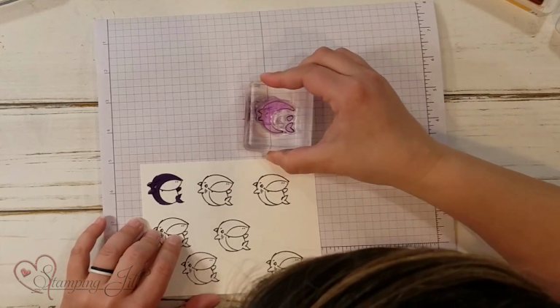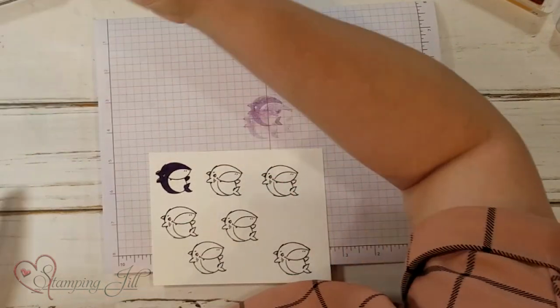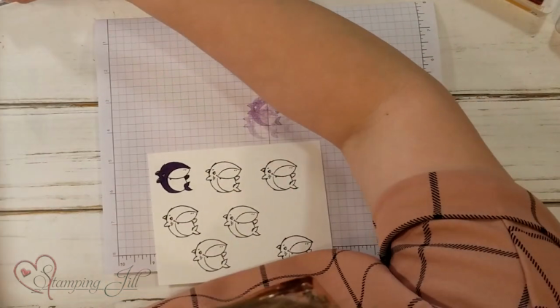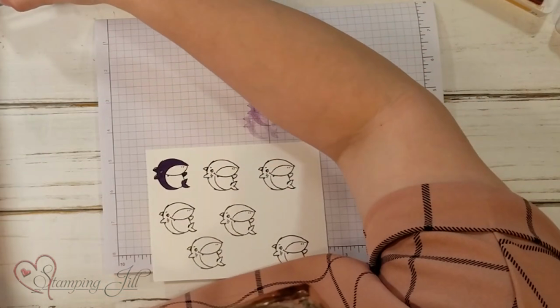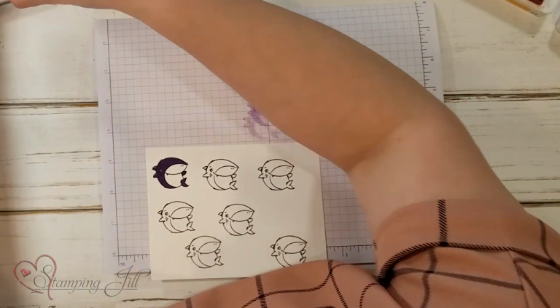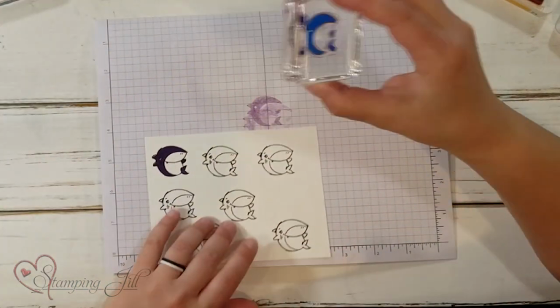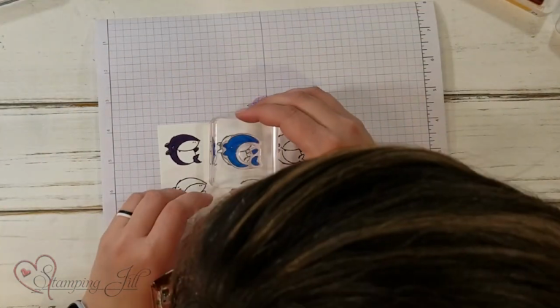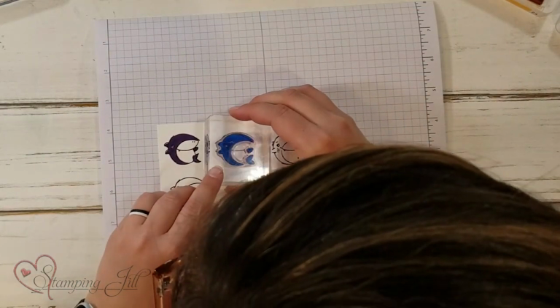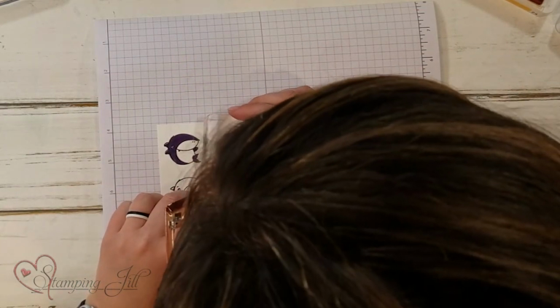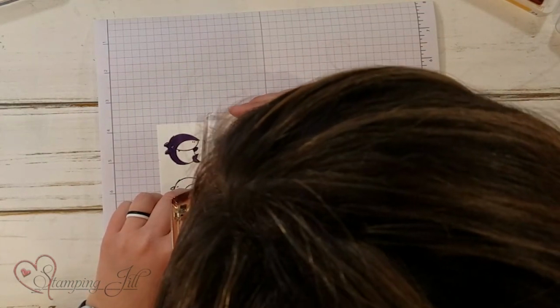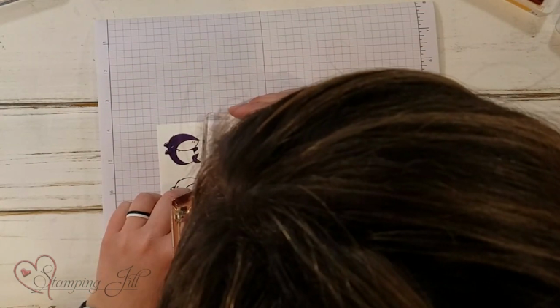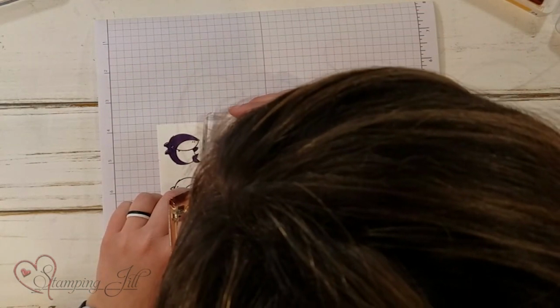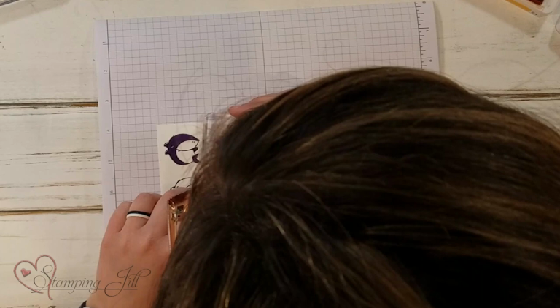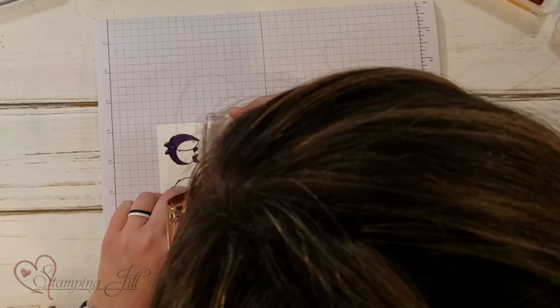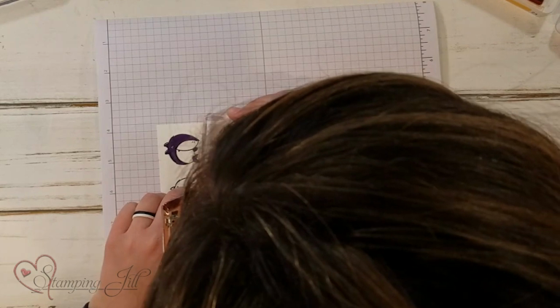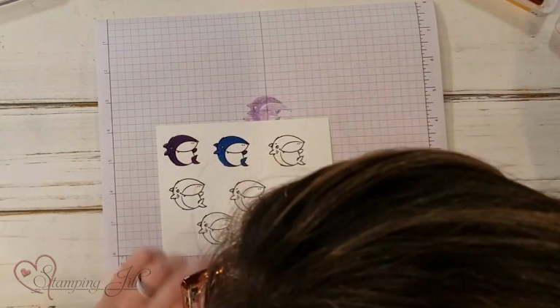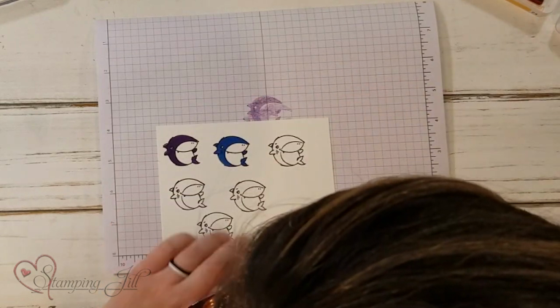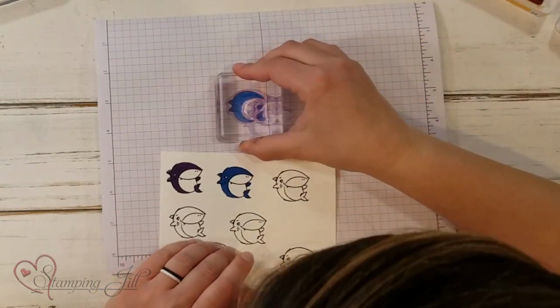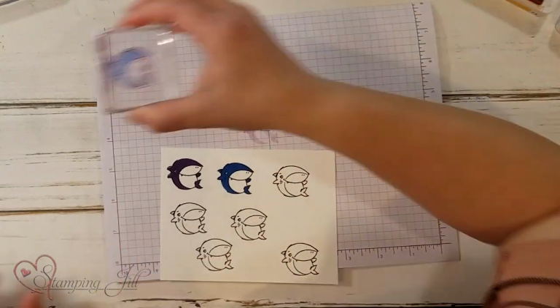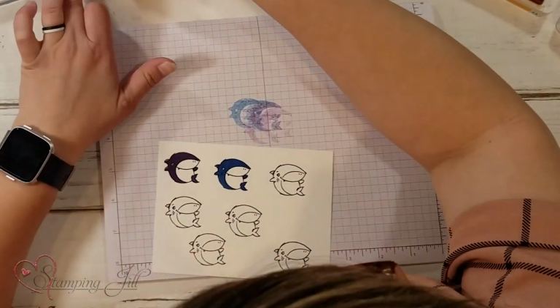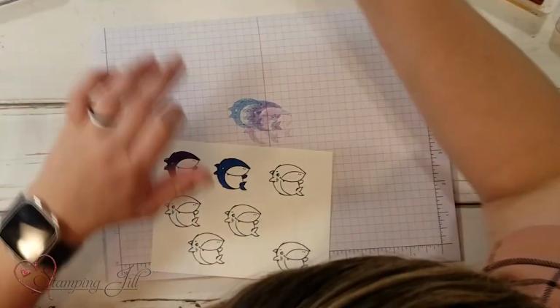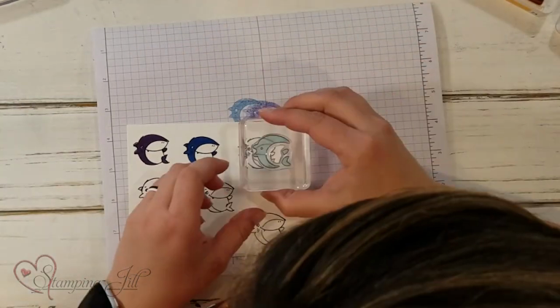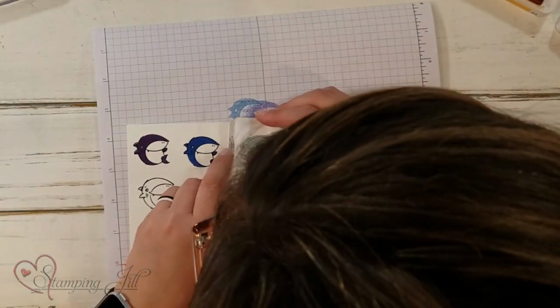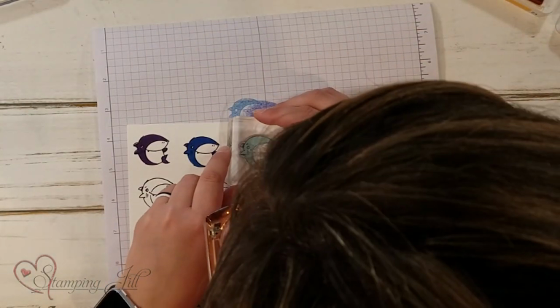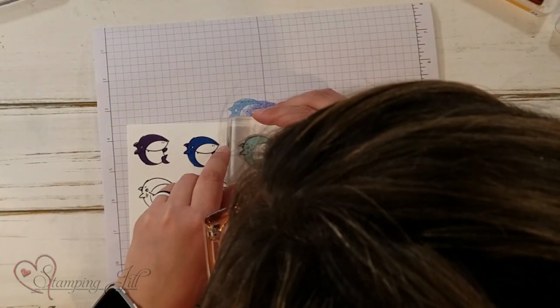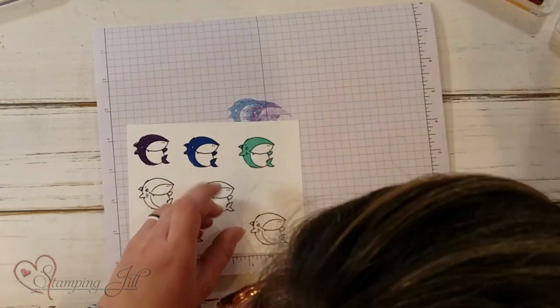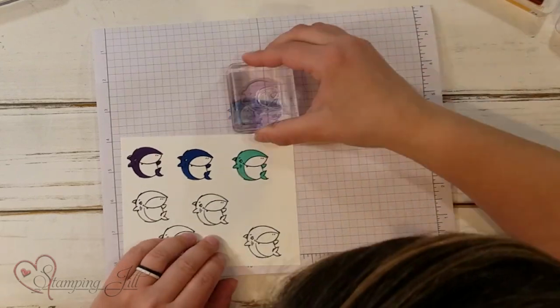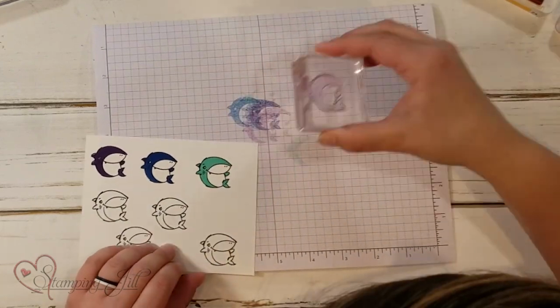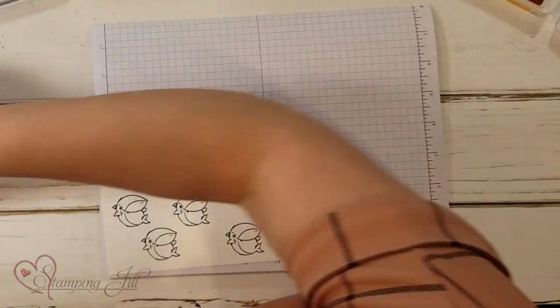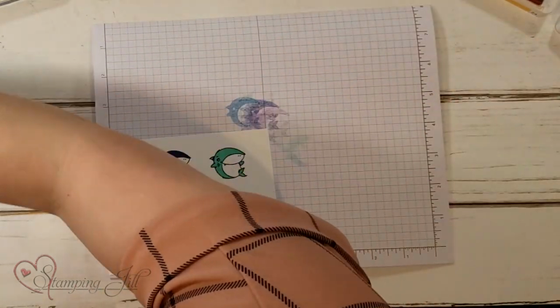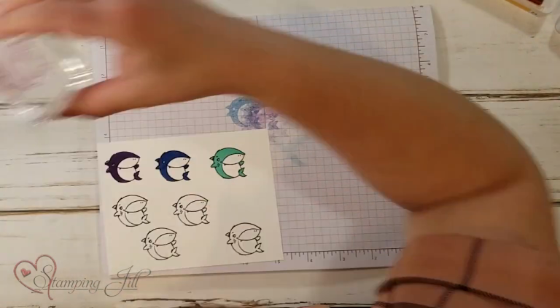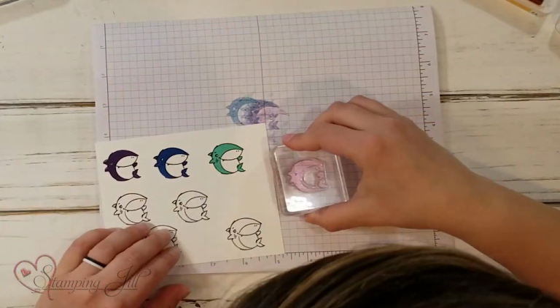Next is Pacific Point. We're just stamping in a cute little rainbow here. And then Coastal Cabana. Love it.